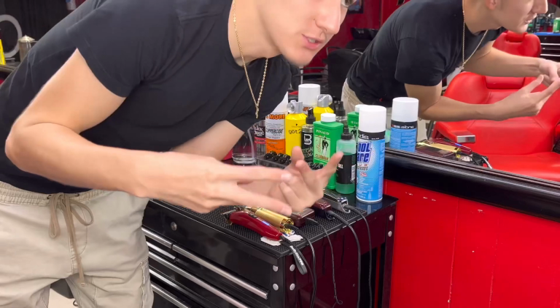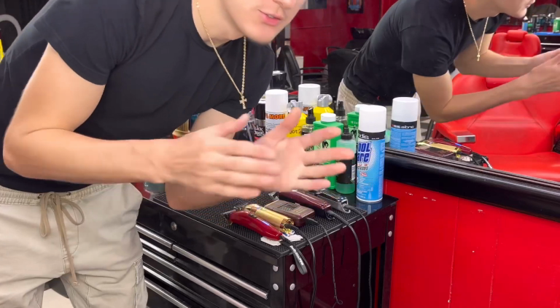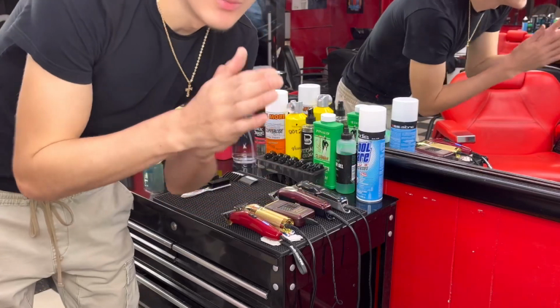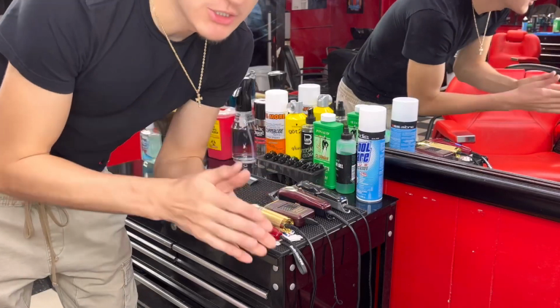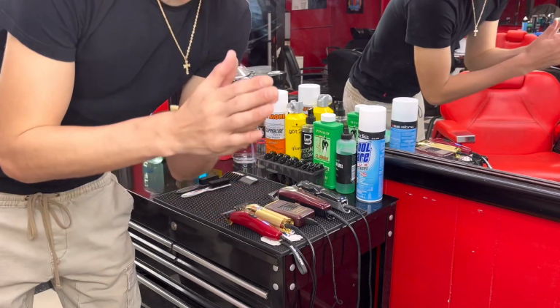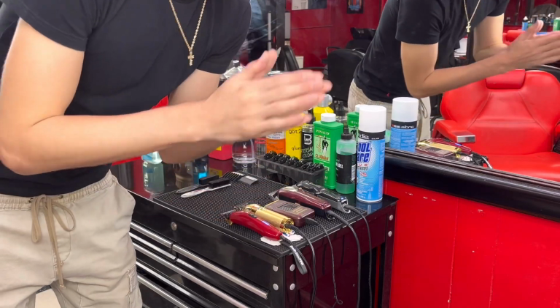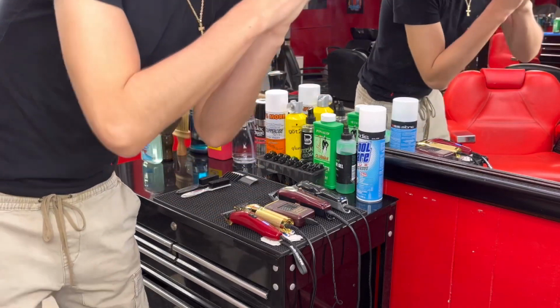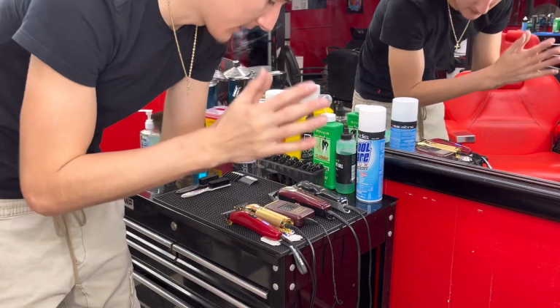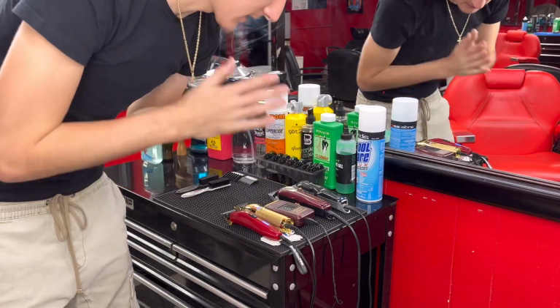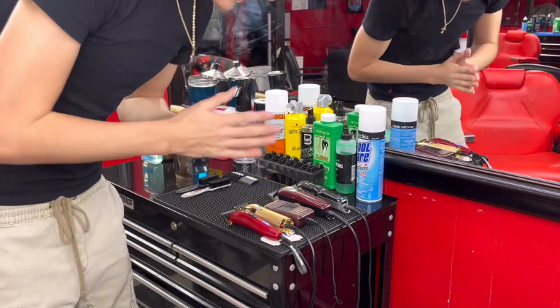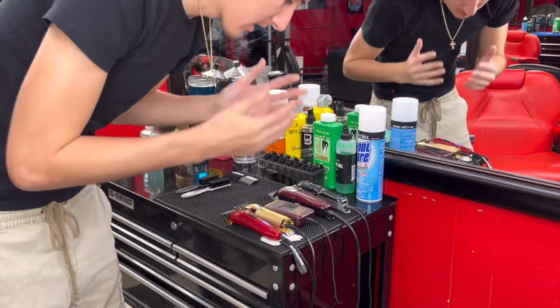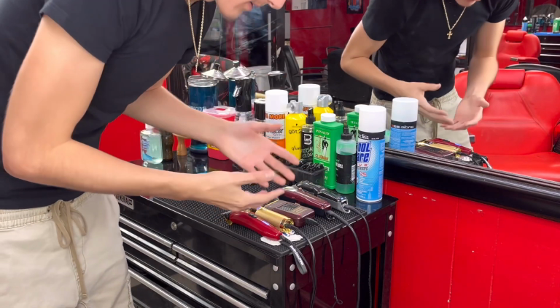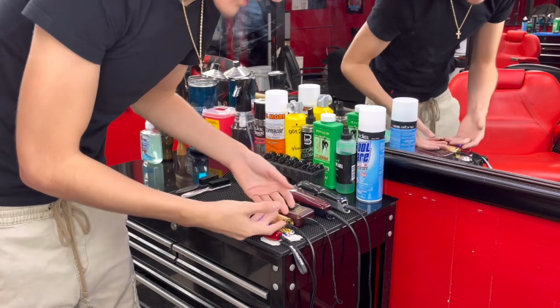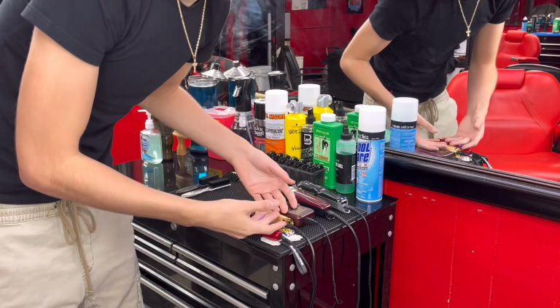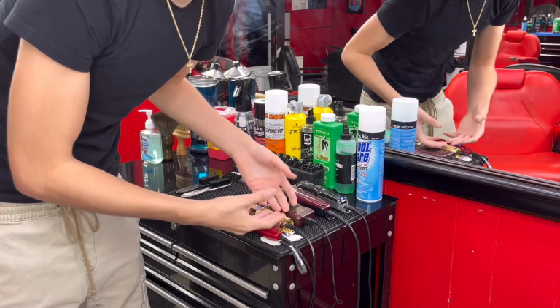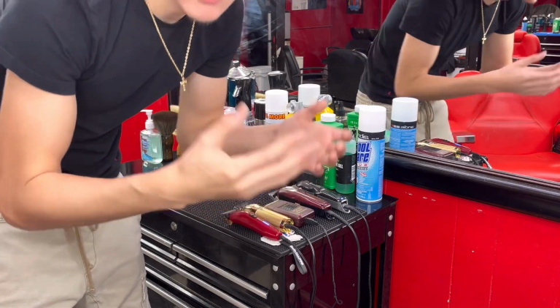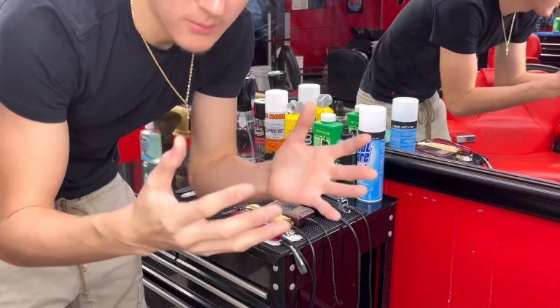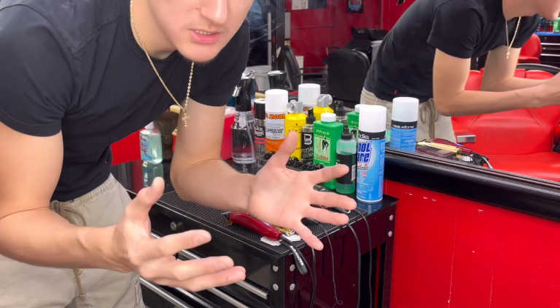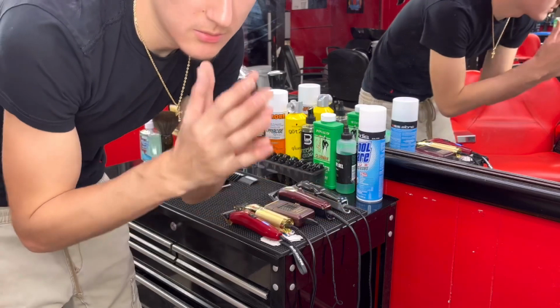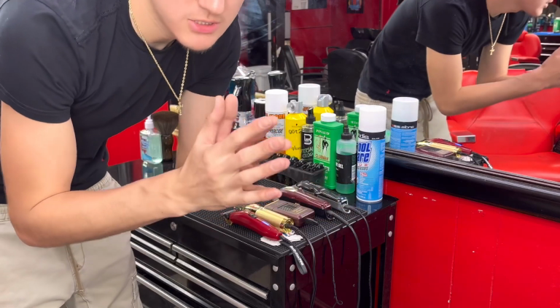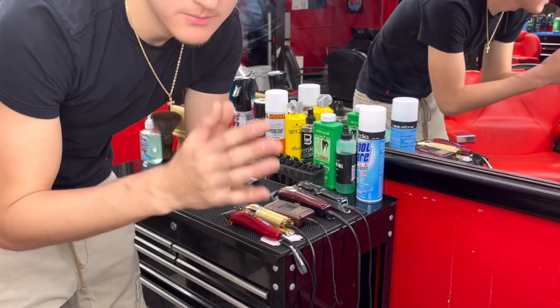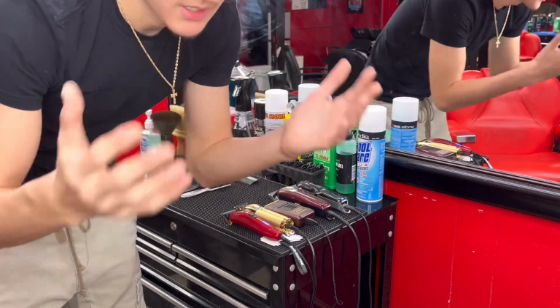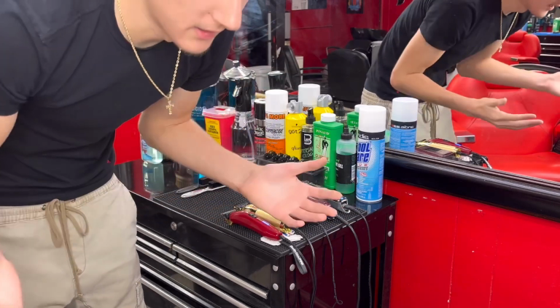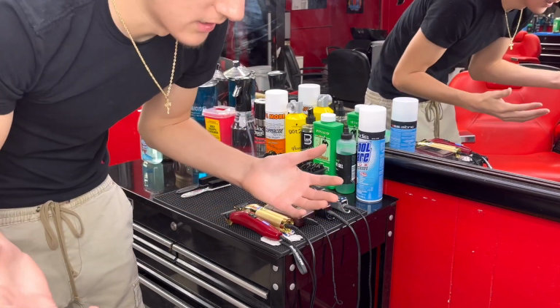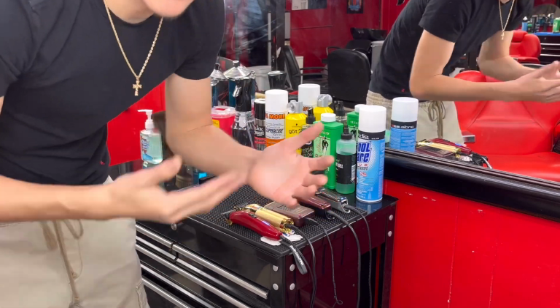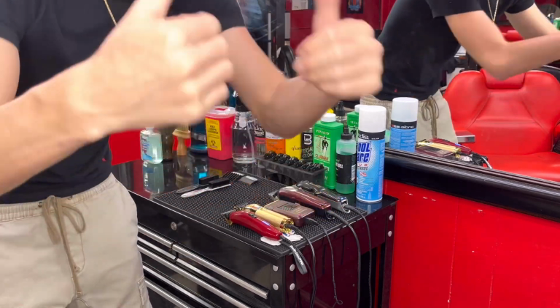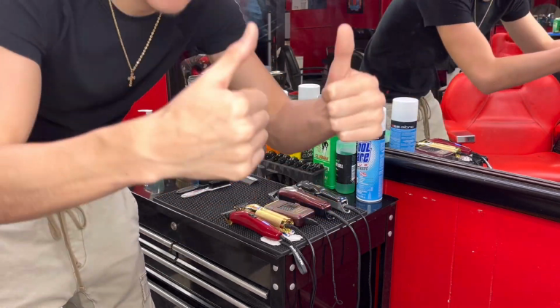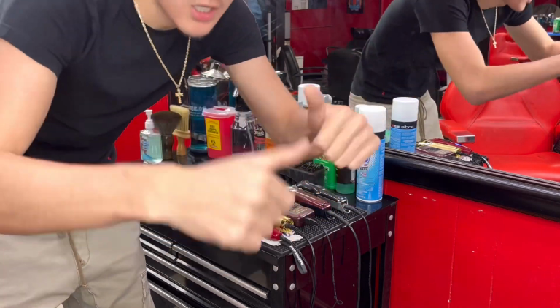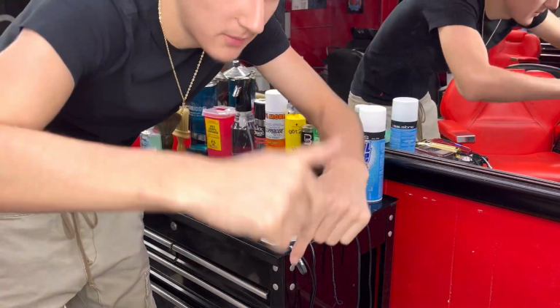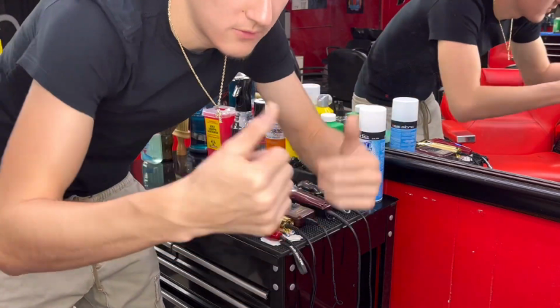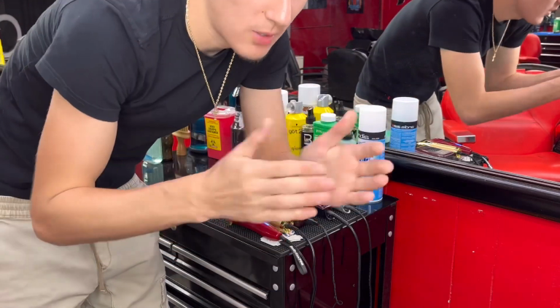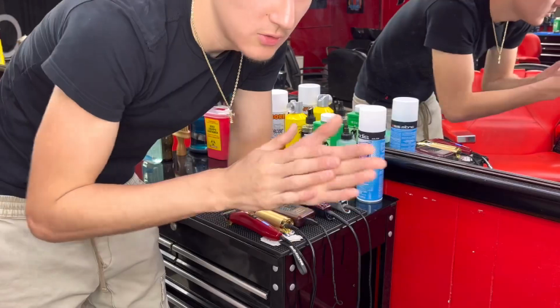What's good YouTube, this is your boy Nate. Right now I'm about to show y'all my 2022 barber setup in the barbershop. Other than that, like this video and comment down below what other videos you want me to do. Let's get this video started.